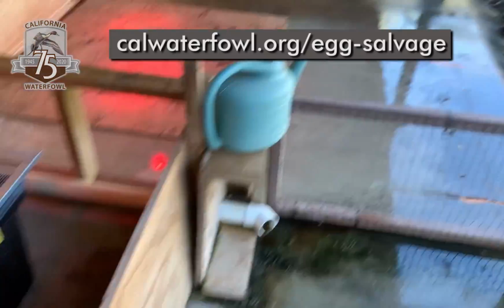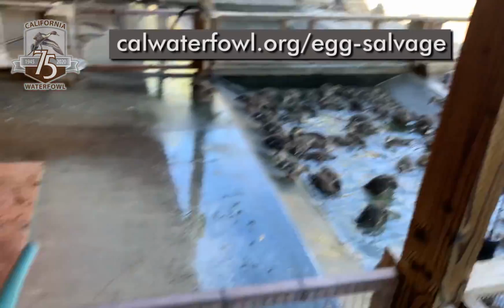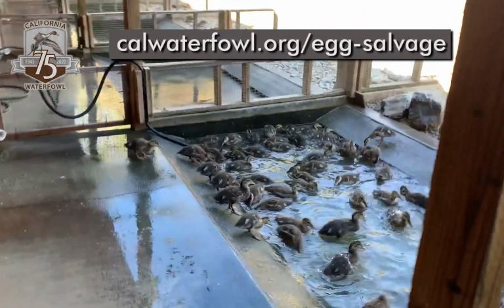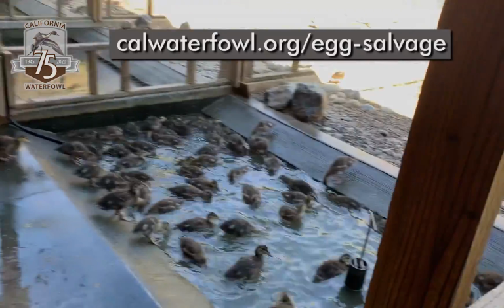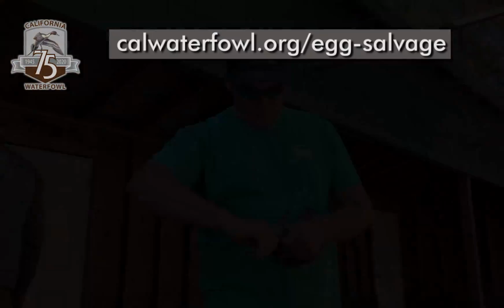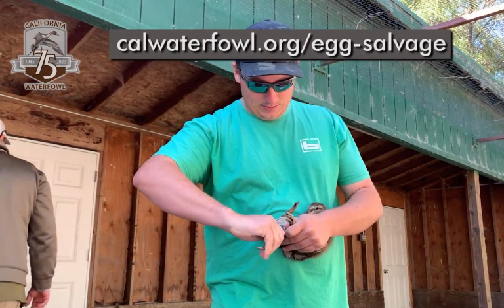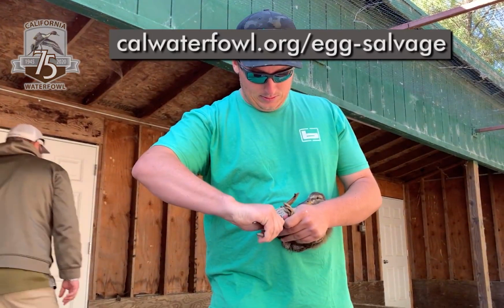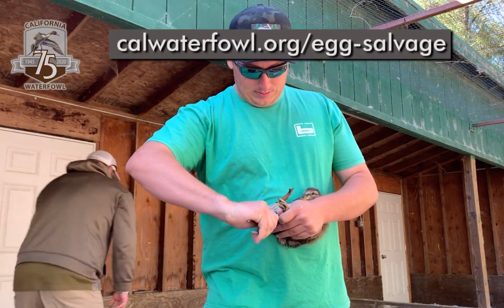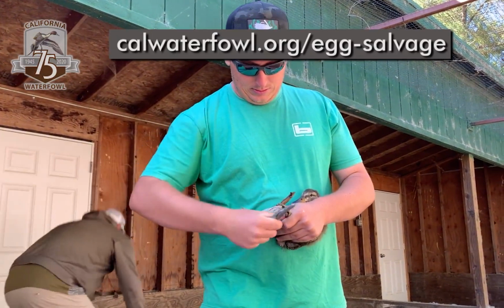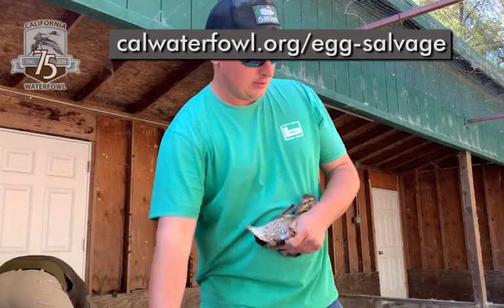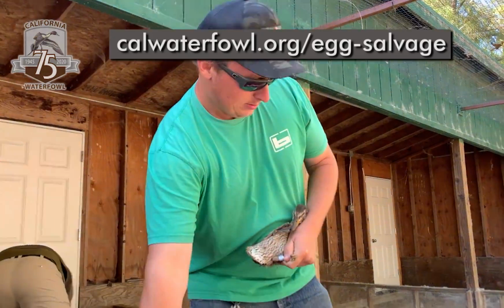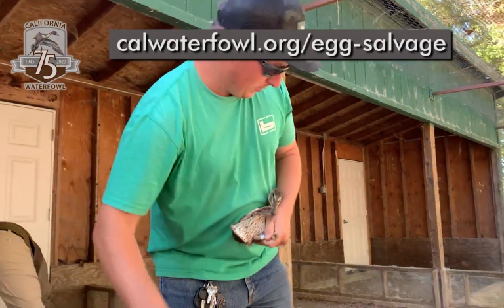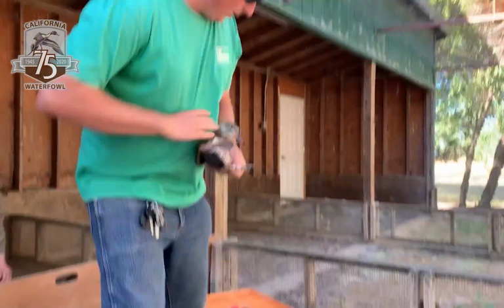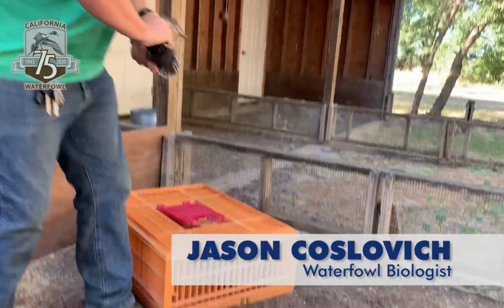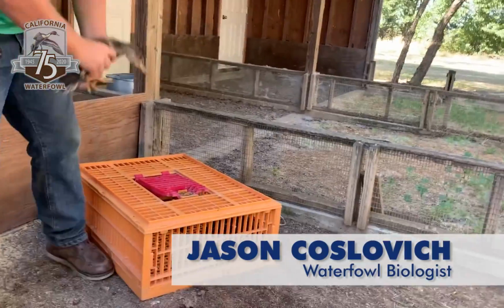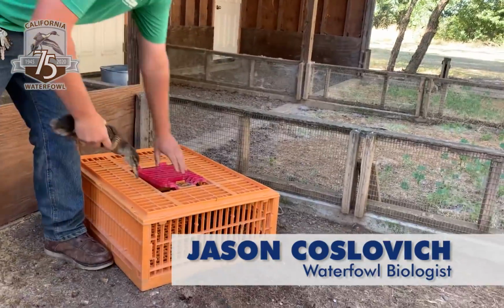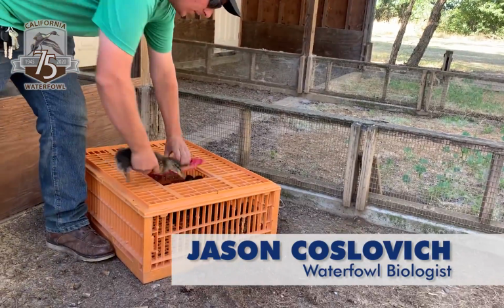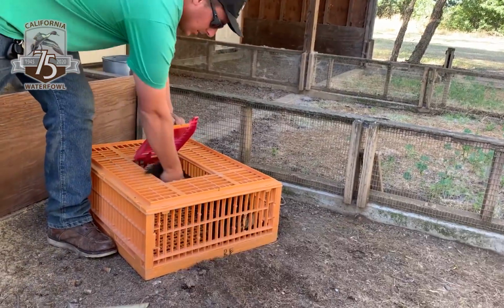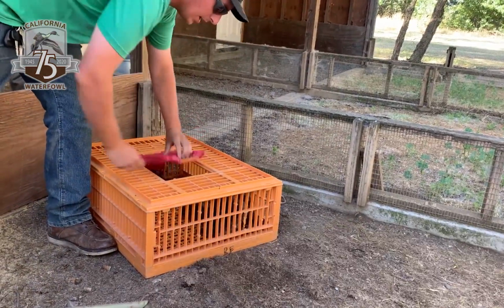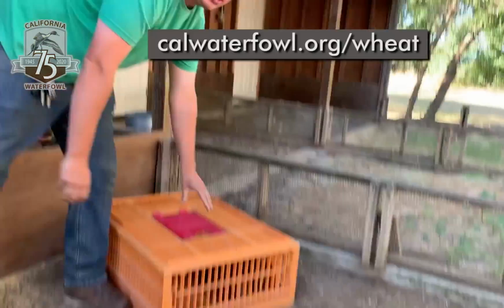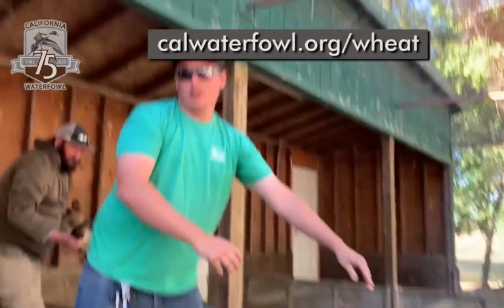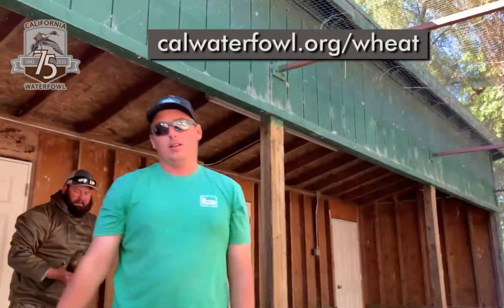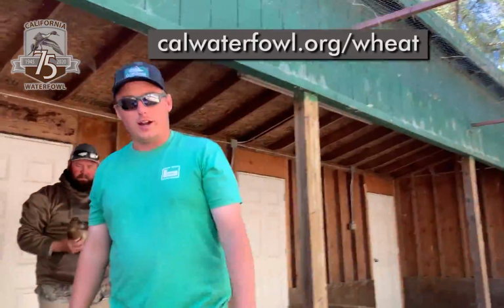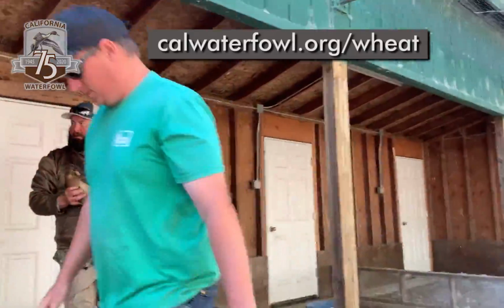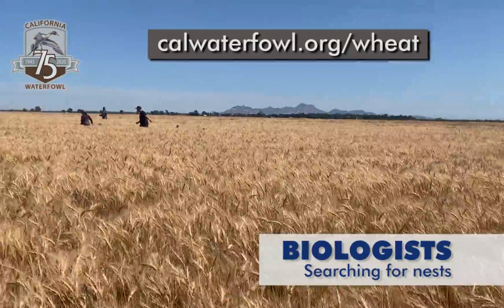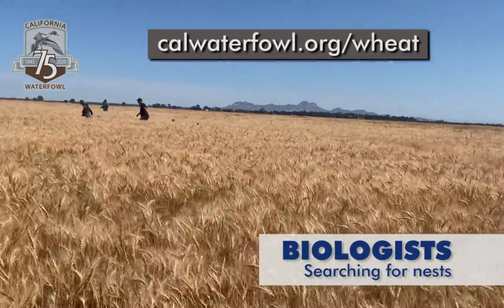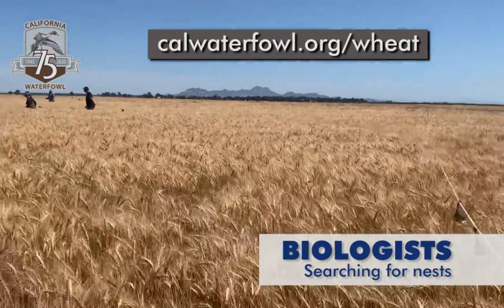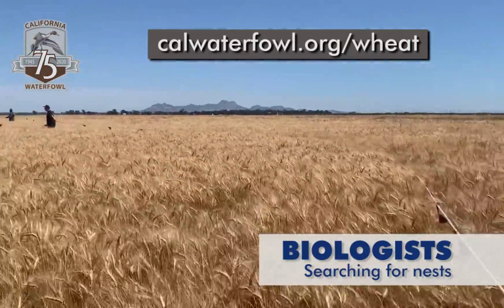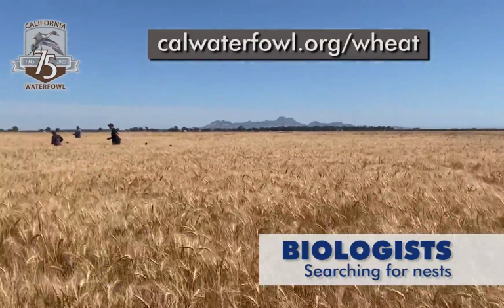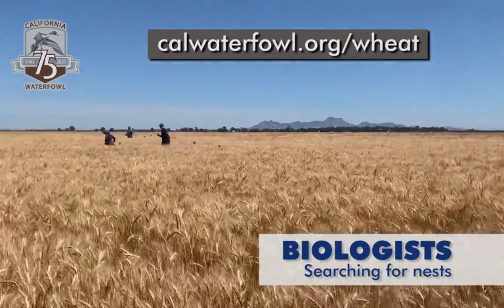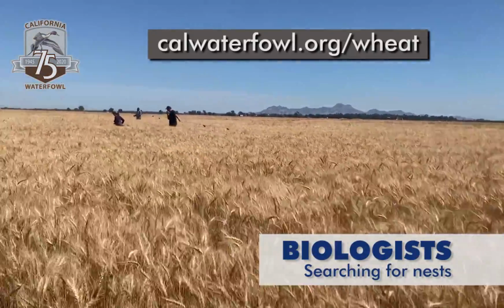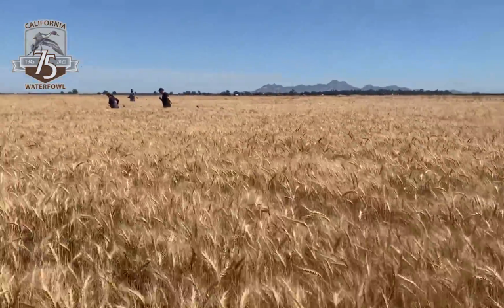Egg salvage rescues duck nests prior to harvest or field work, incubates the eggs, rears the ducklings for five weeks, then releases them into the wild. And our new delayed wheat harvest incentive program provides incentives for farmers to delay wheat harvest long enough to give nests time to hatch.